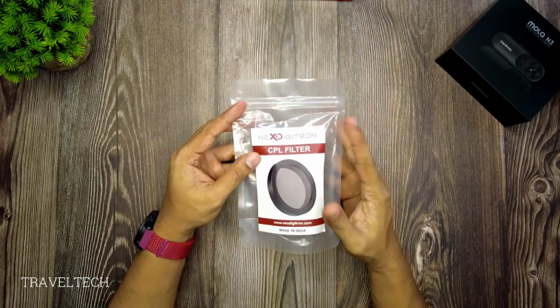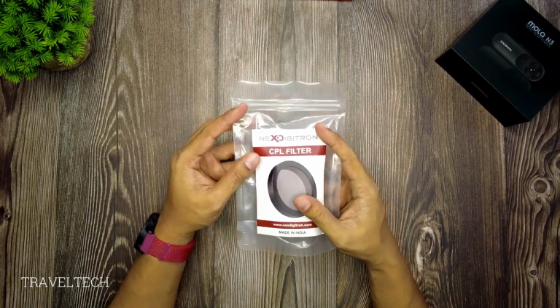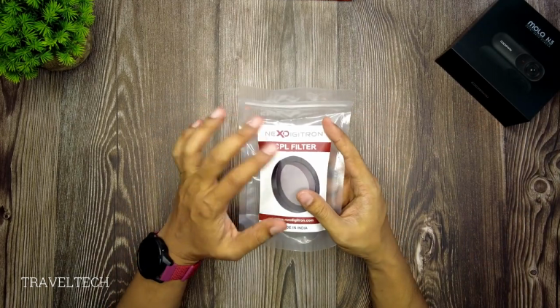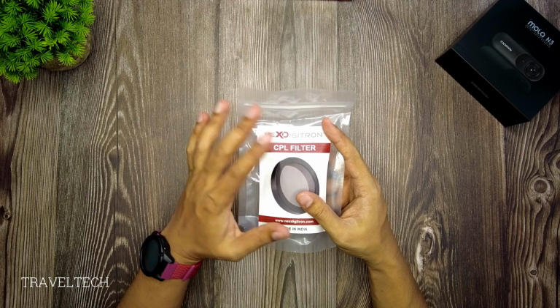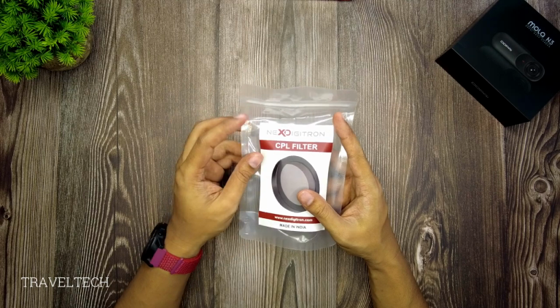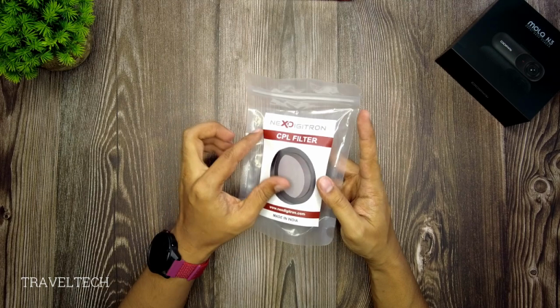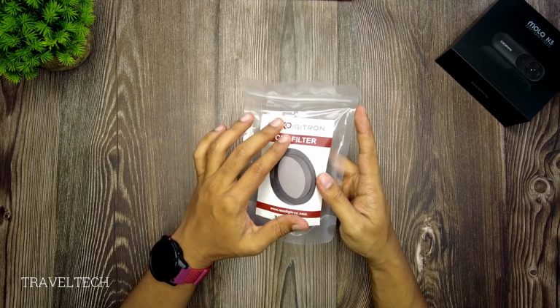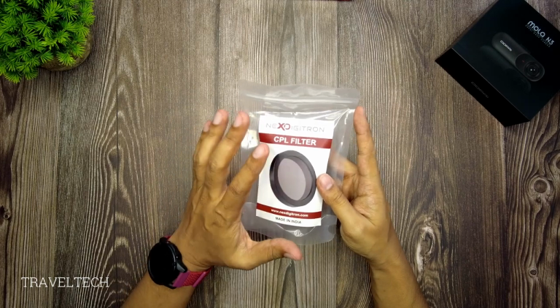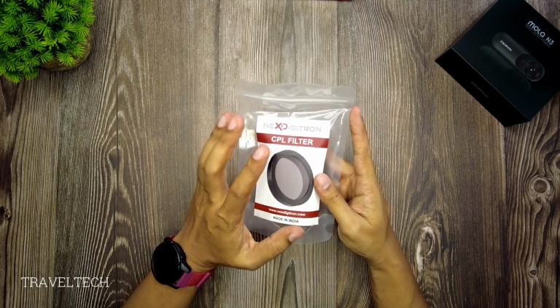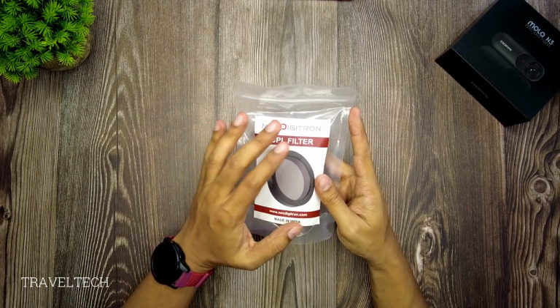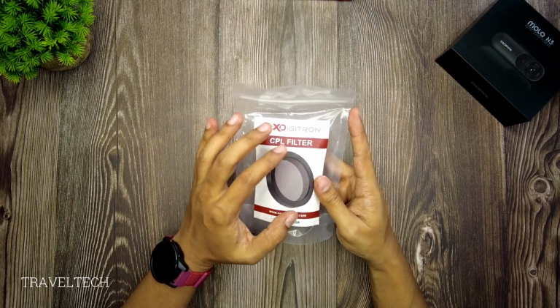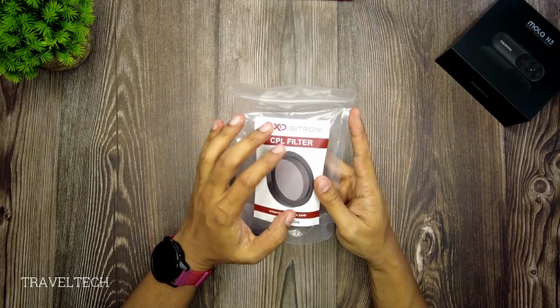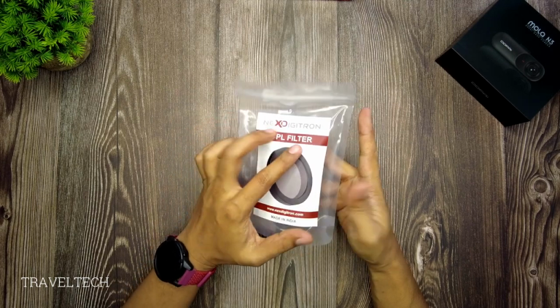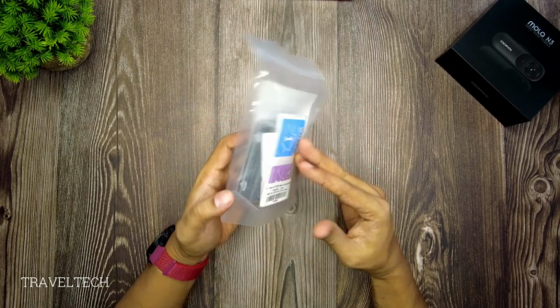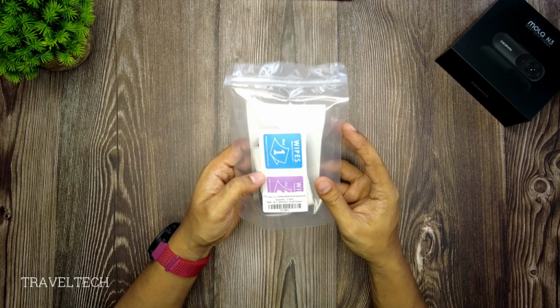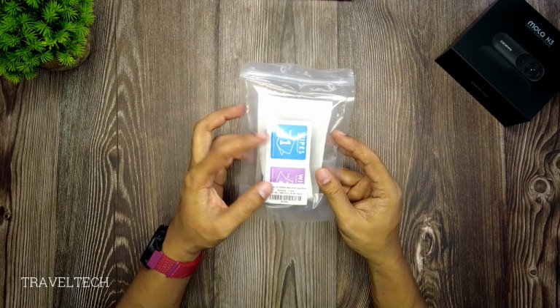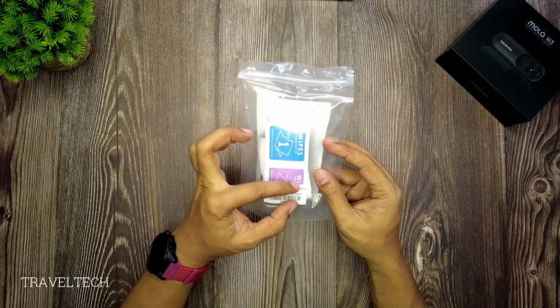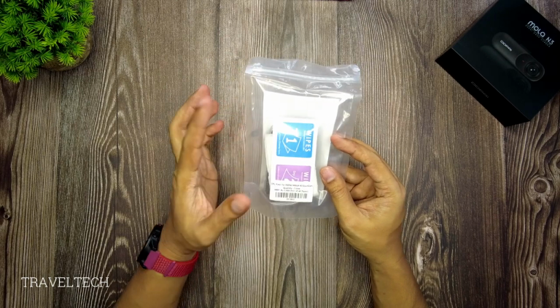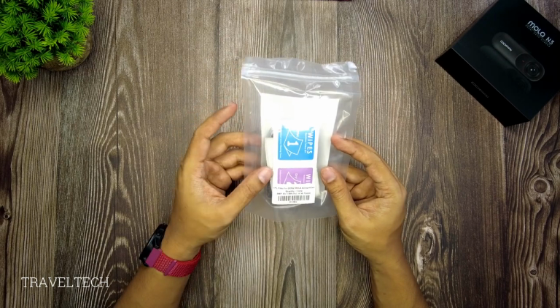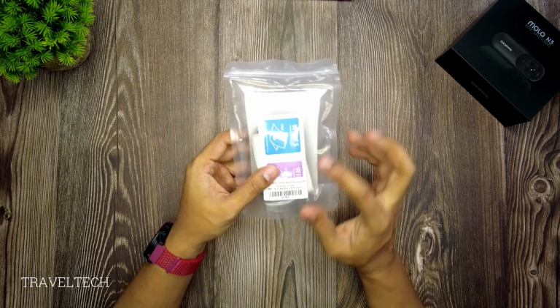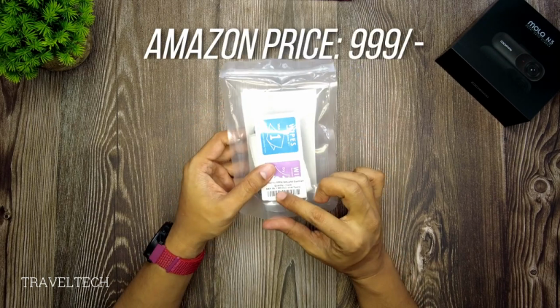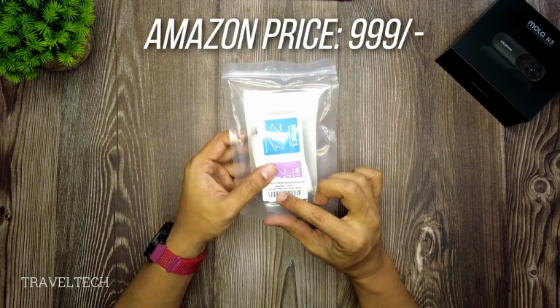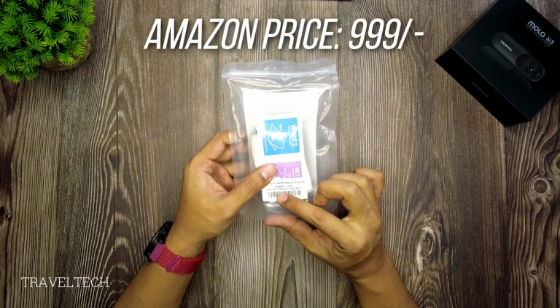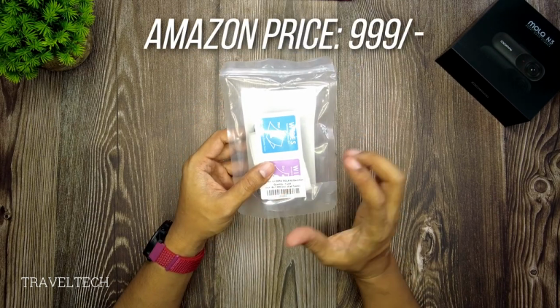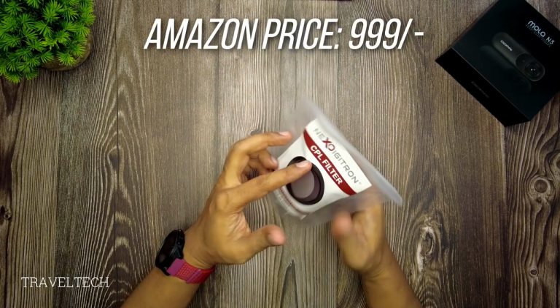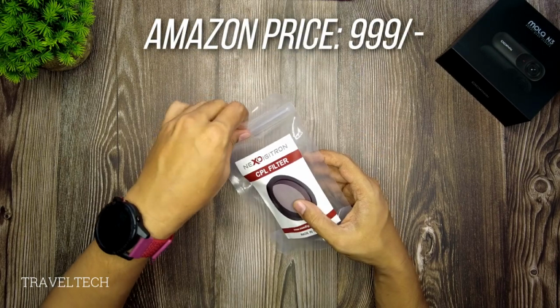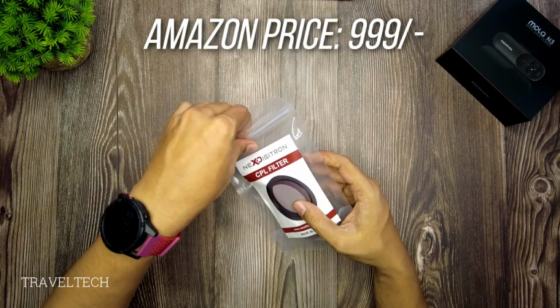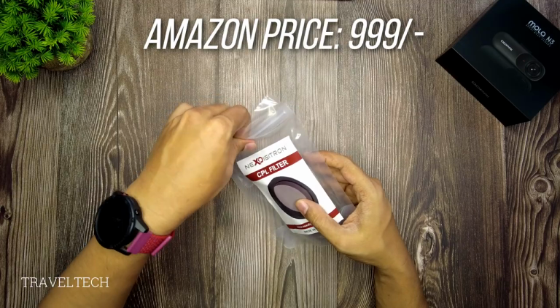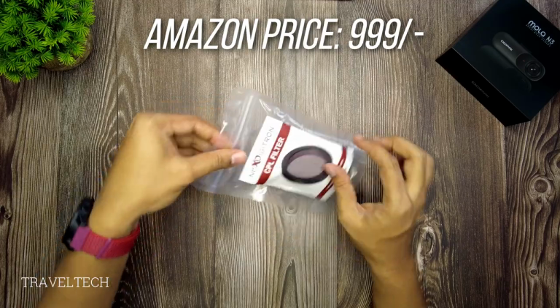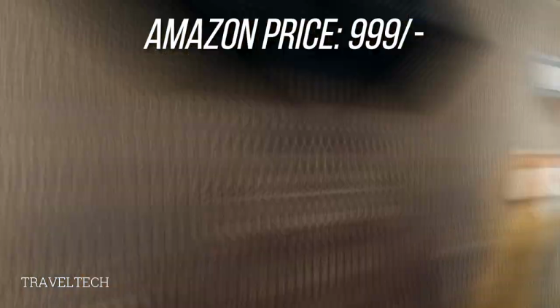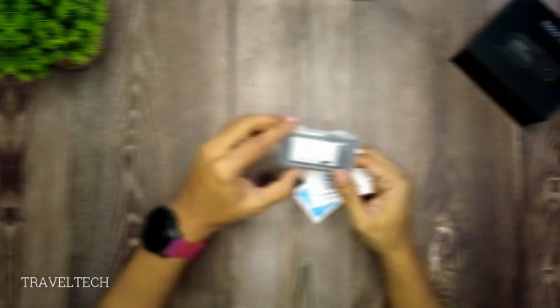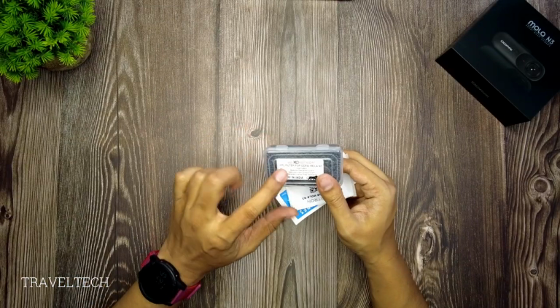Nextitron has introduced a new sort of packaging for the CPL filter. It features a whole pictorial representation of the filter itself, and on the back it provides price details. The price is listed as 1,999 rupees. Let's go ahead and open up the zip pouch.